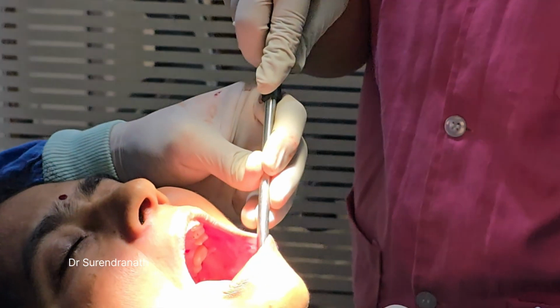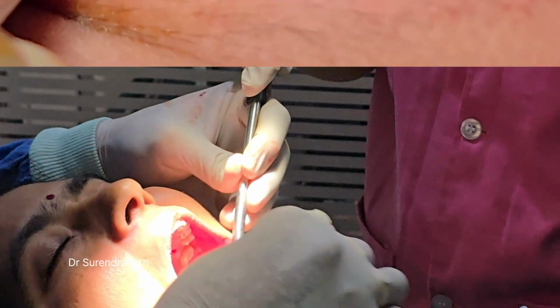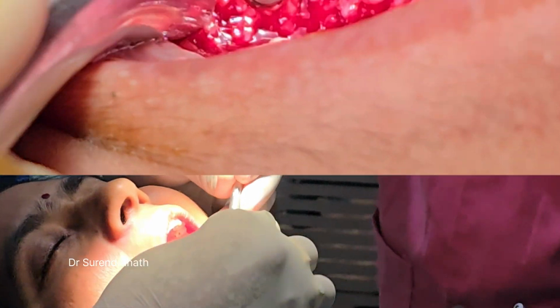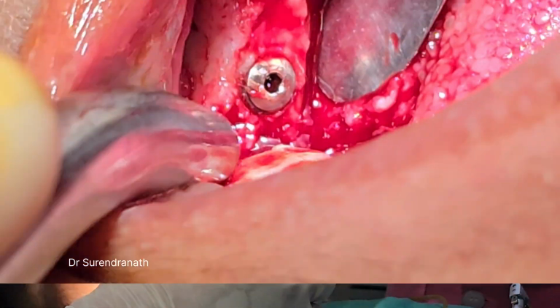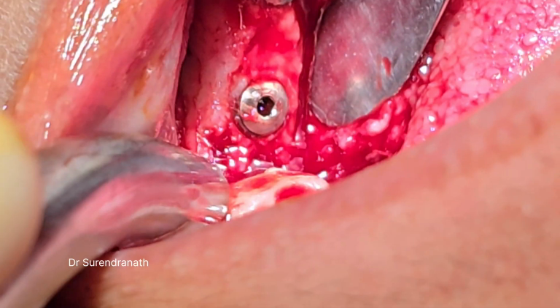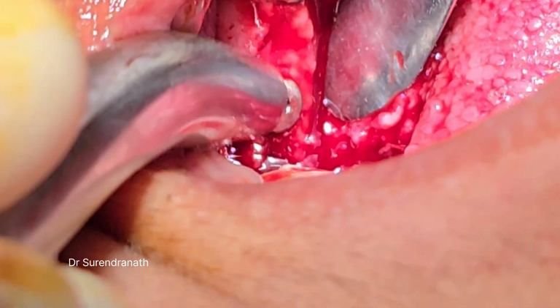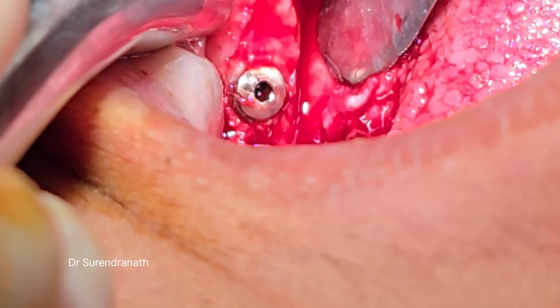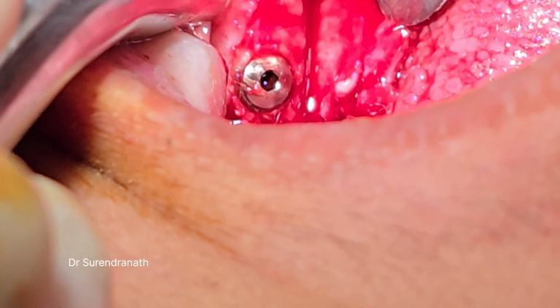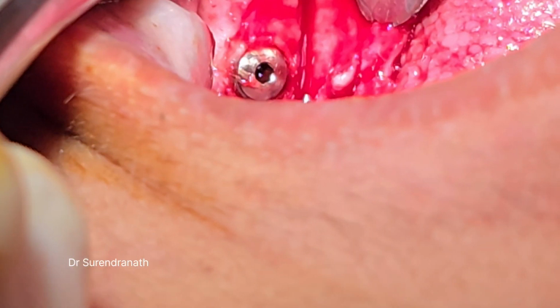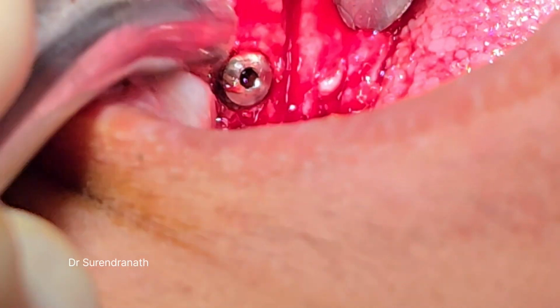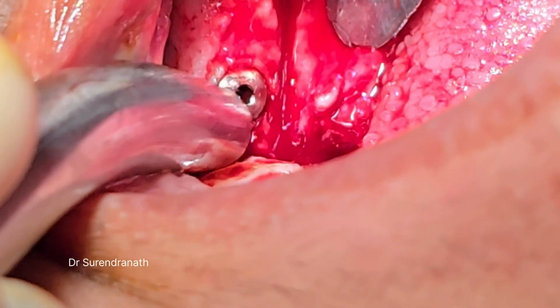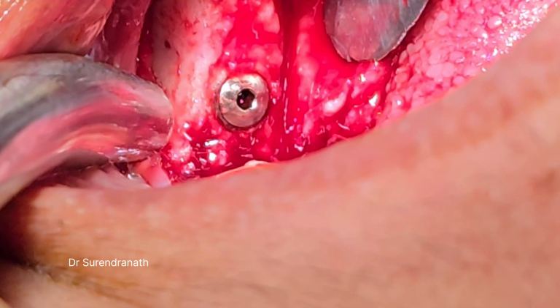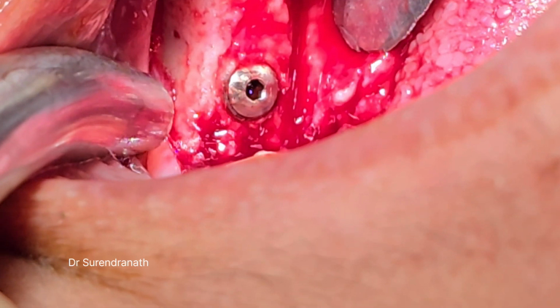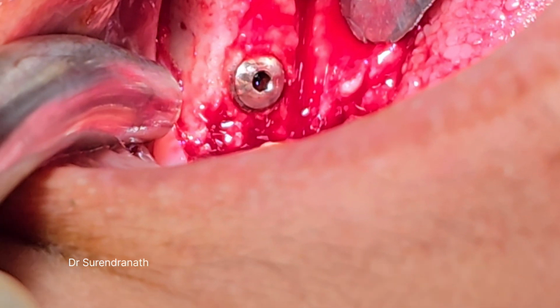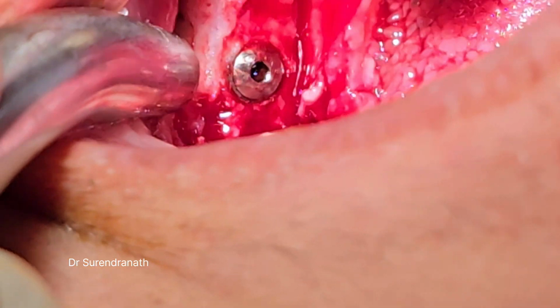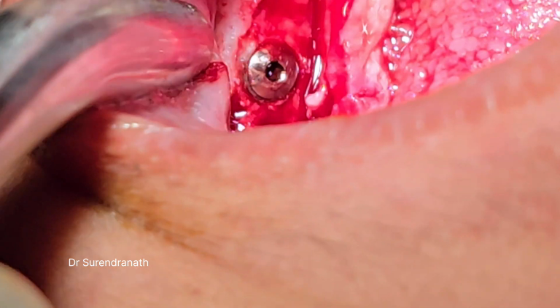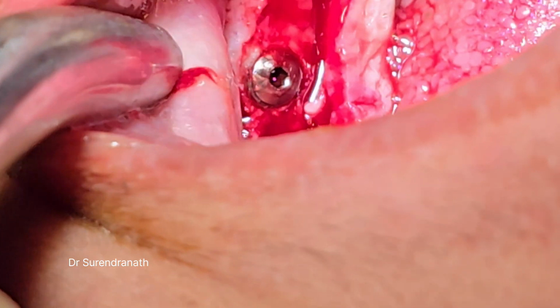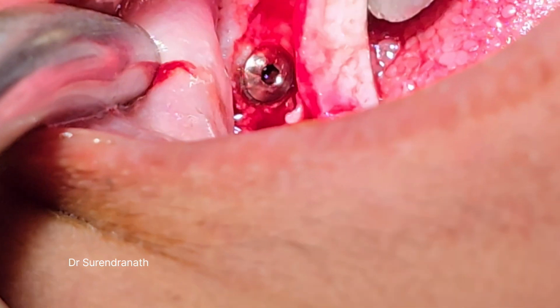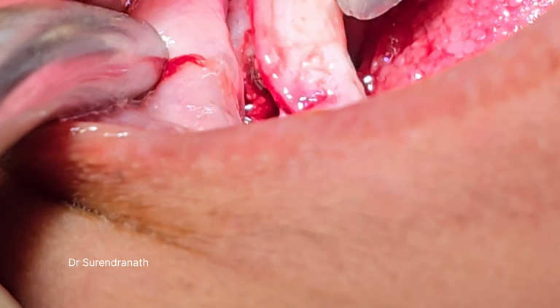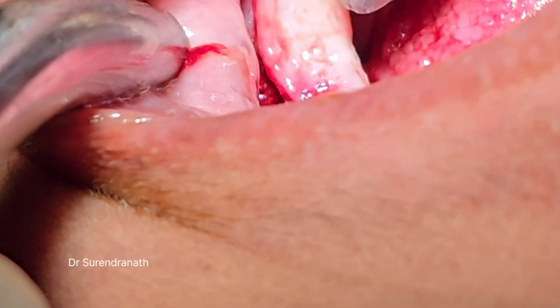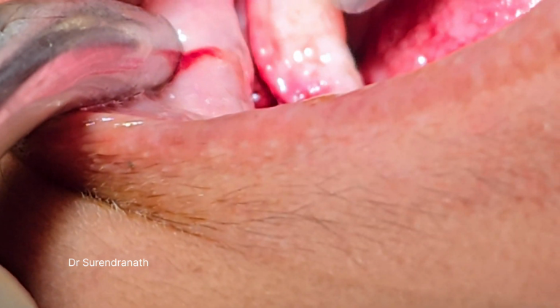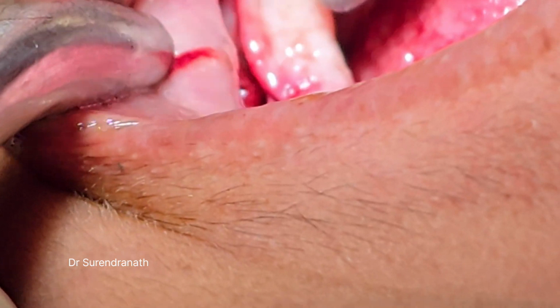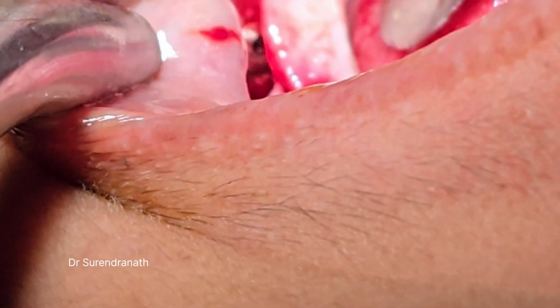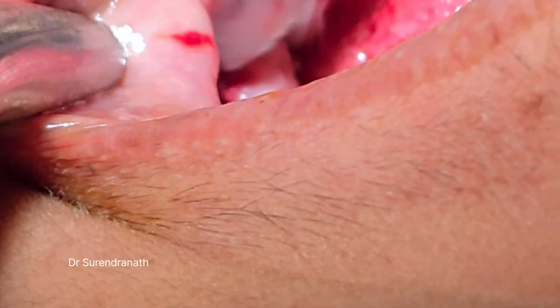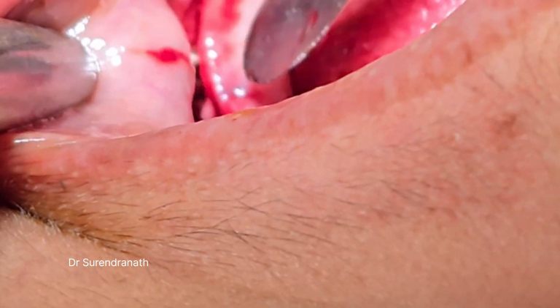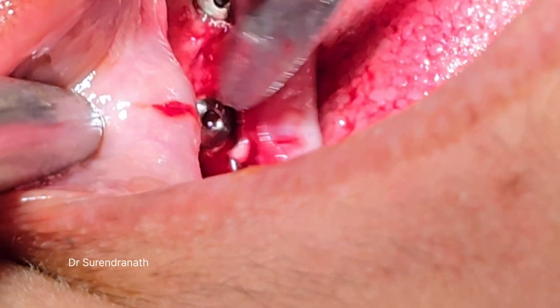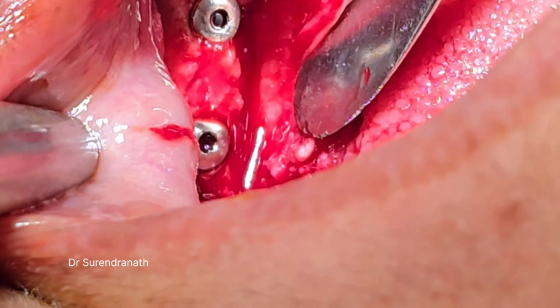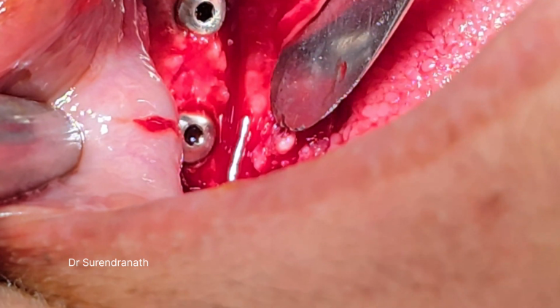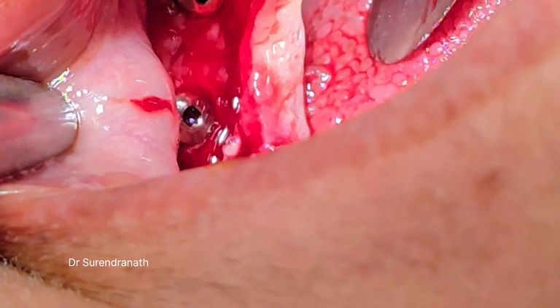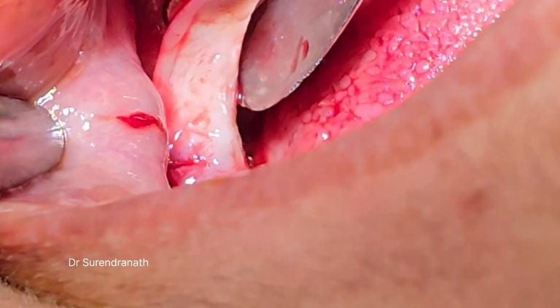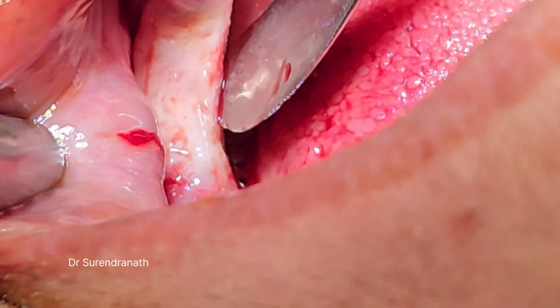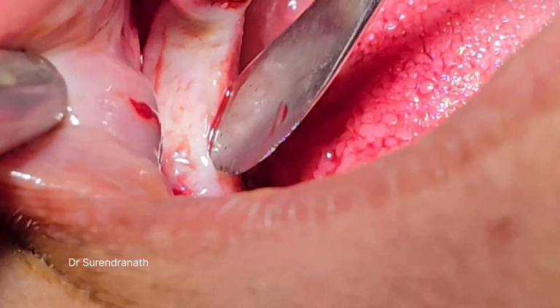Here are some implants. This is the envelope flap — now we are going to close it like this and suture it.